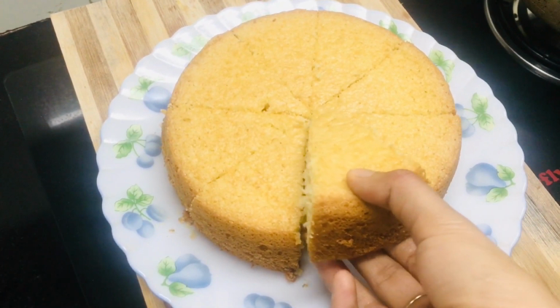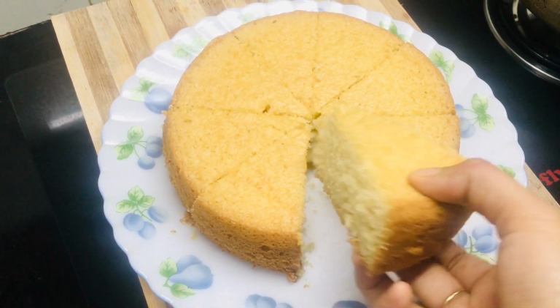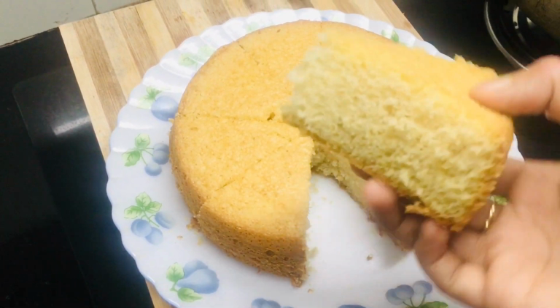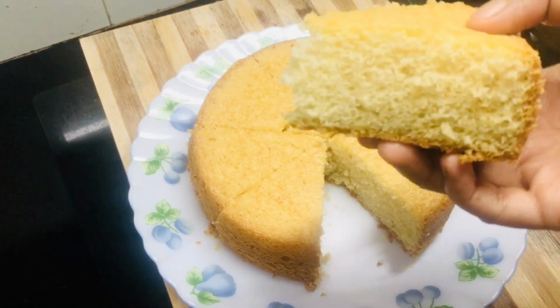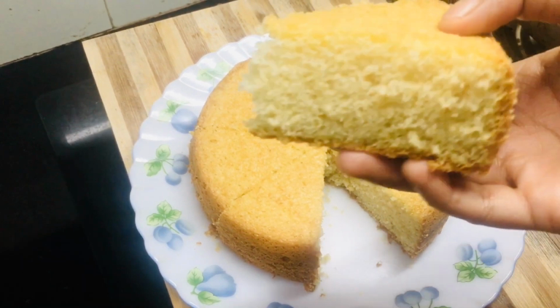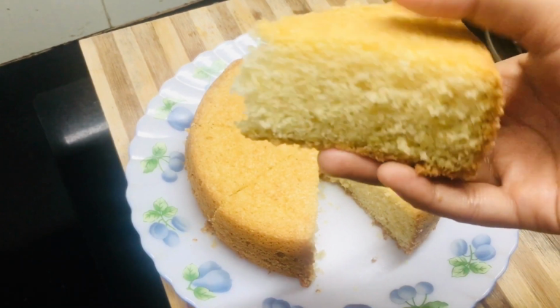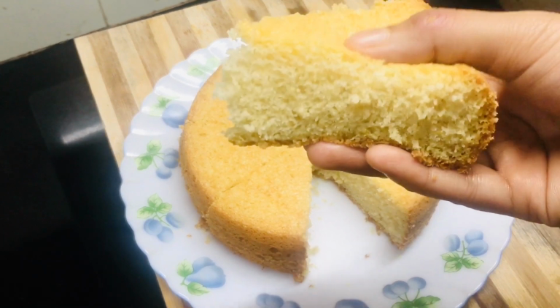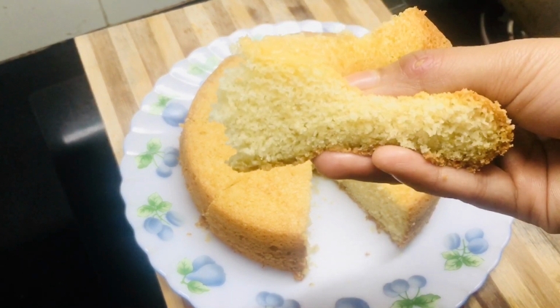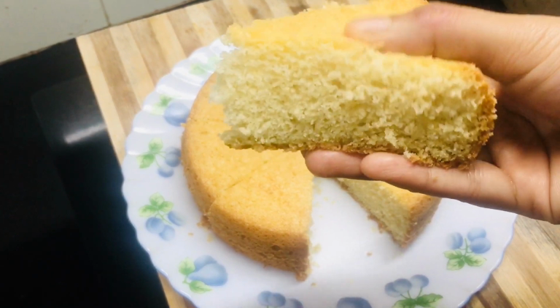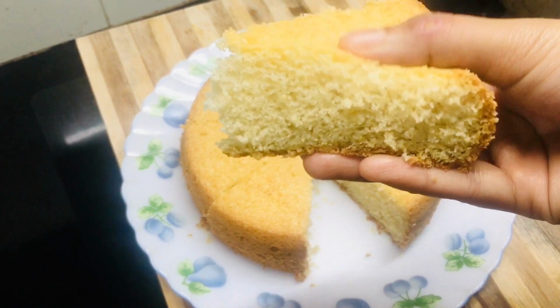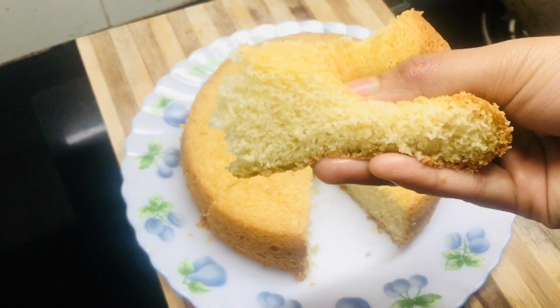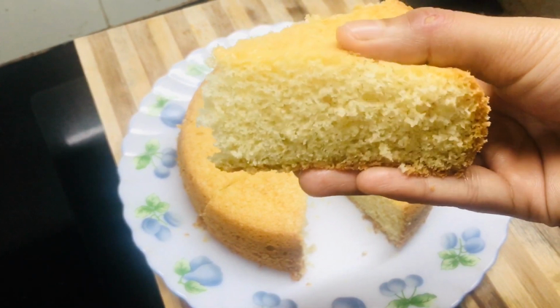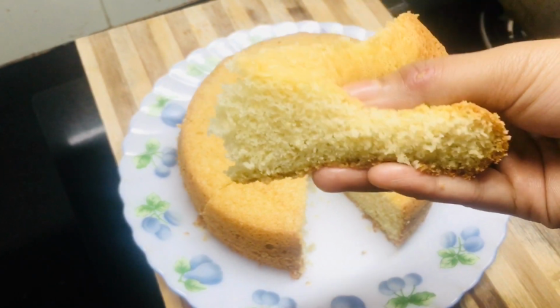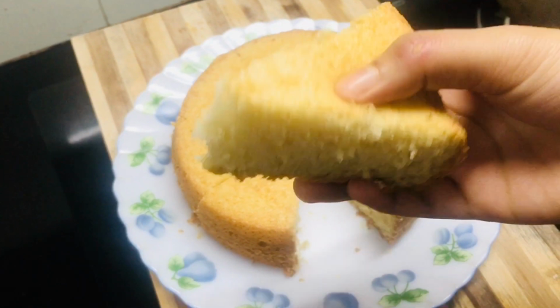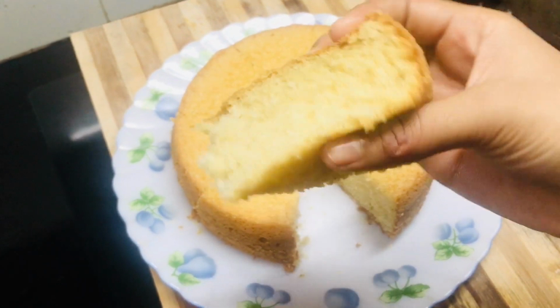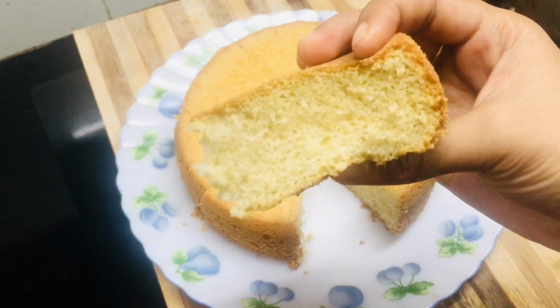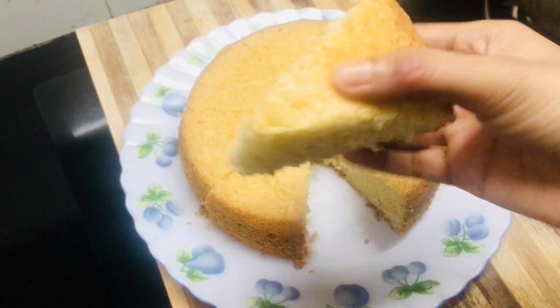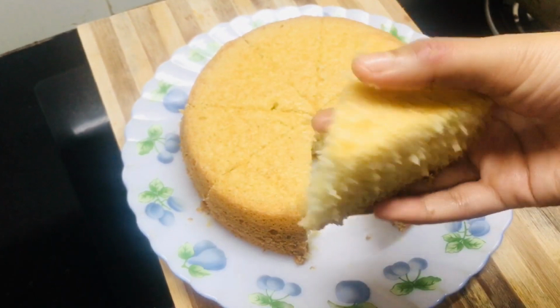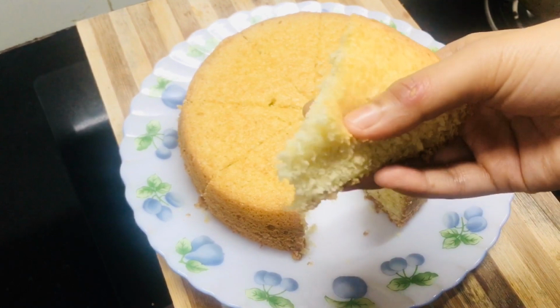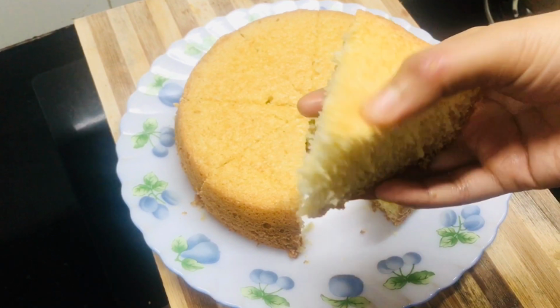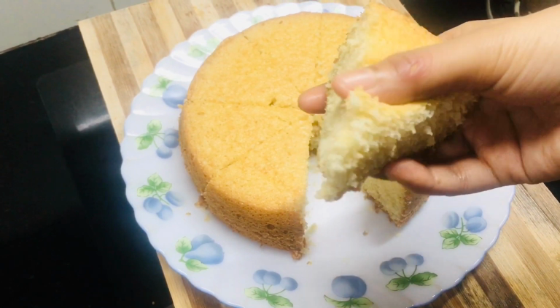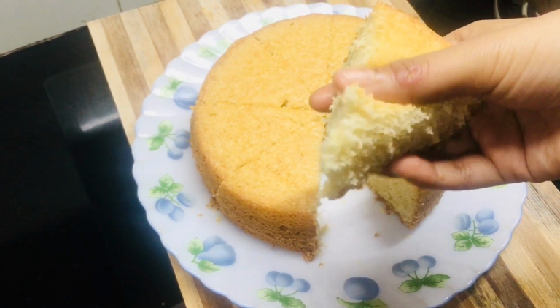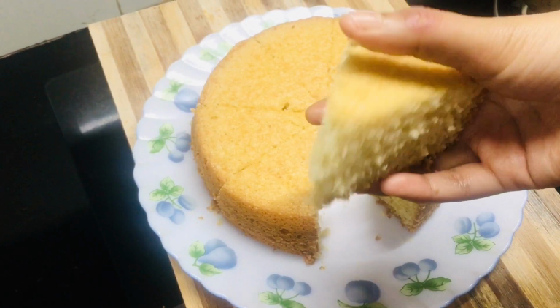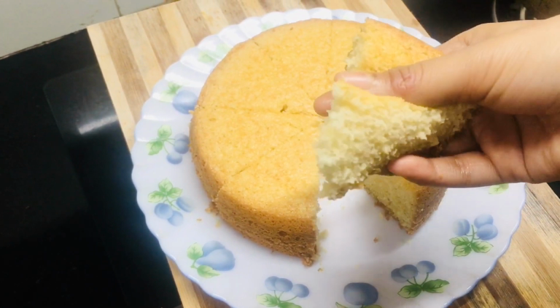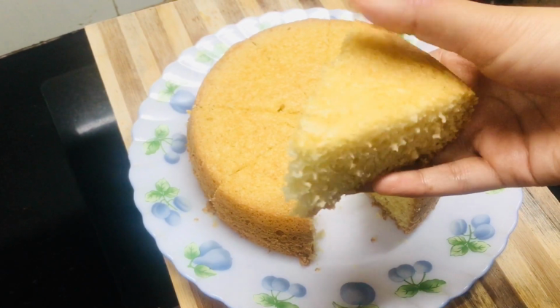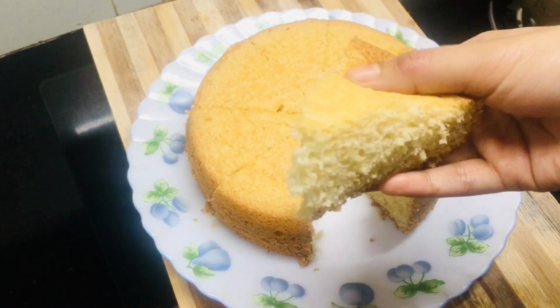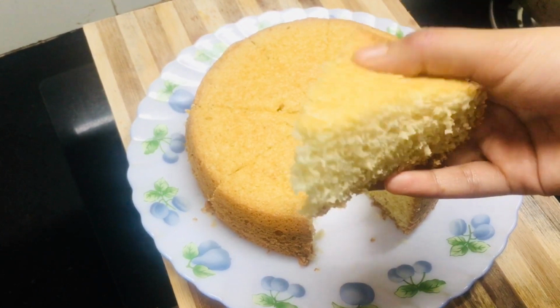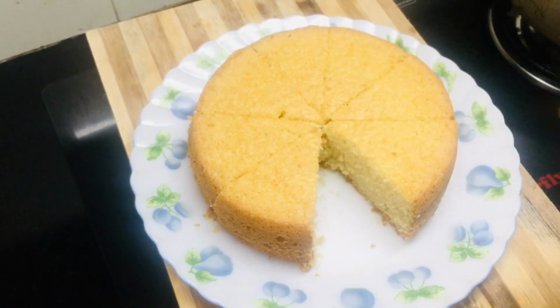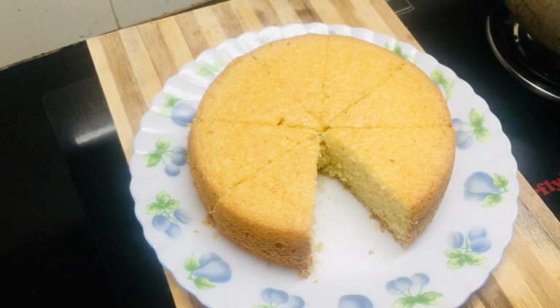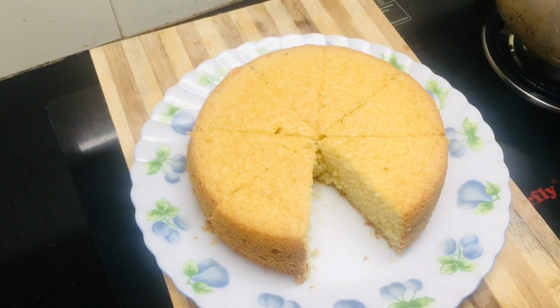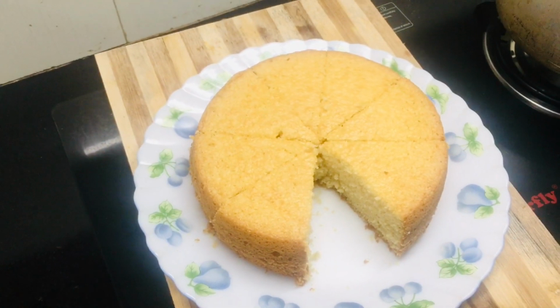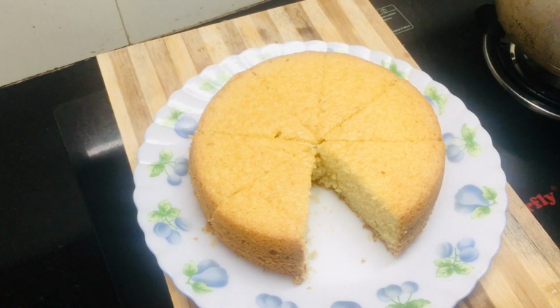We are ready for a sponge cake. We are ready to make a soft sponge cake in the cooker.